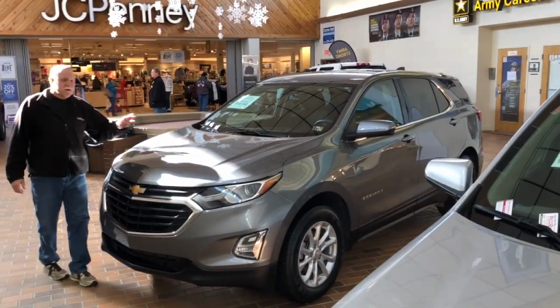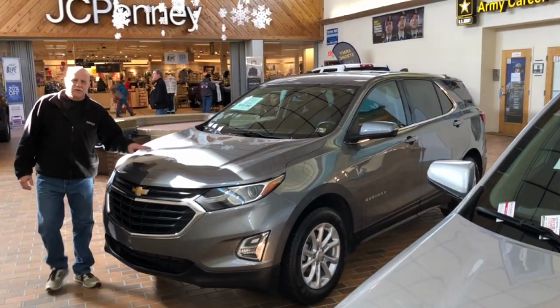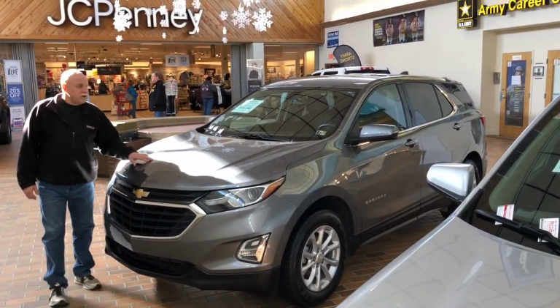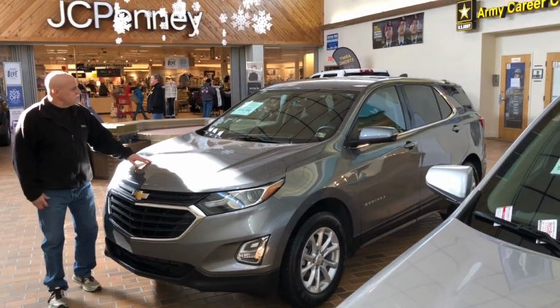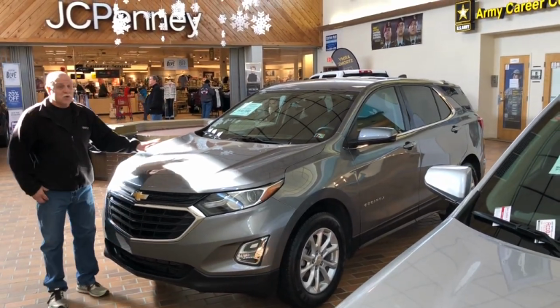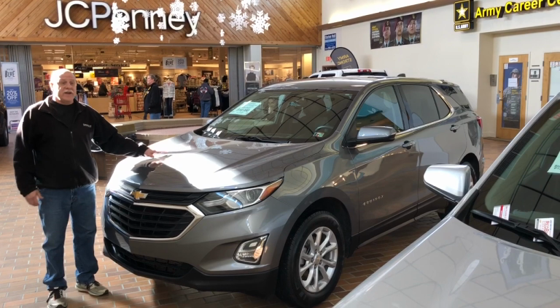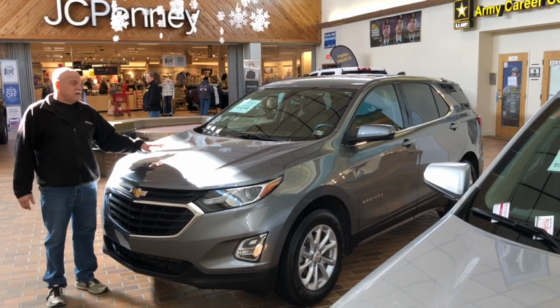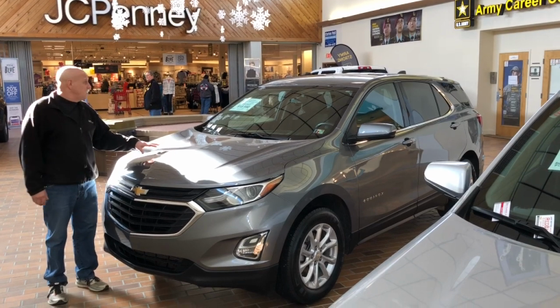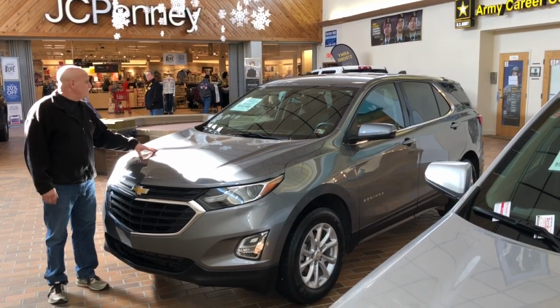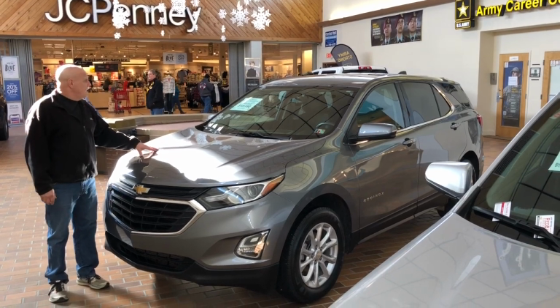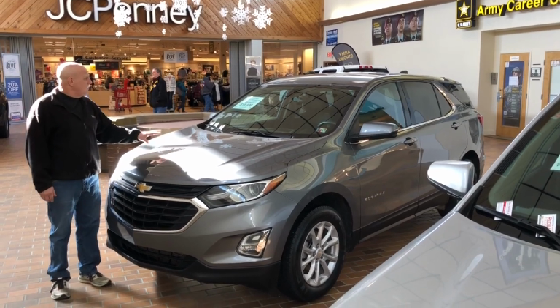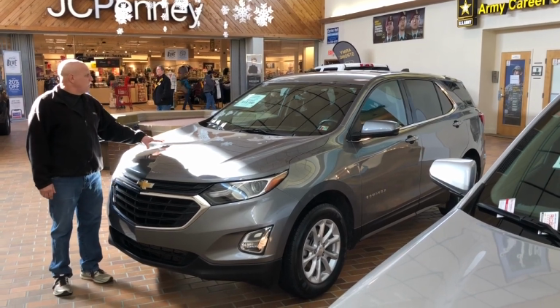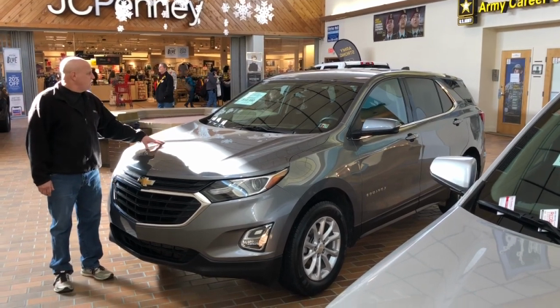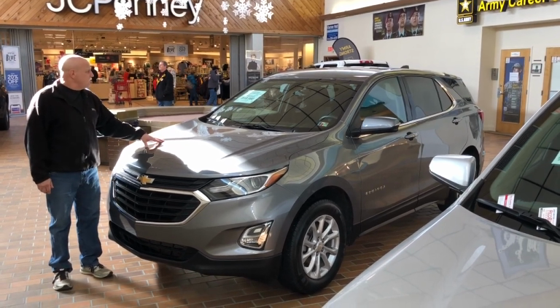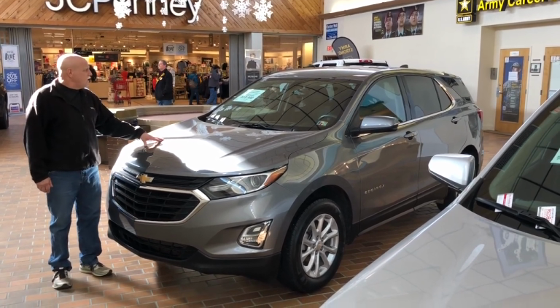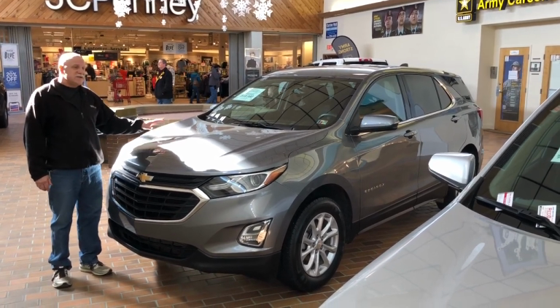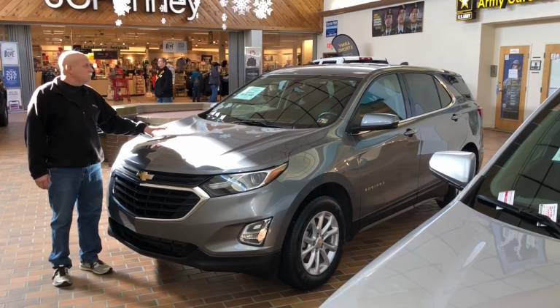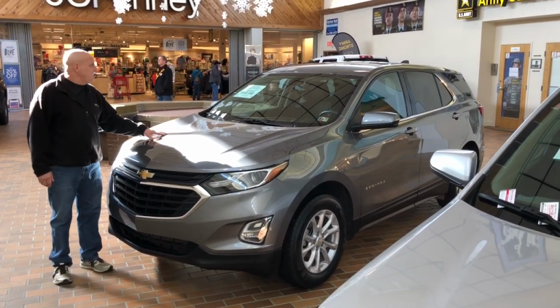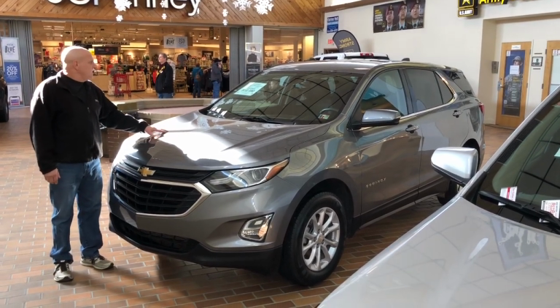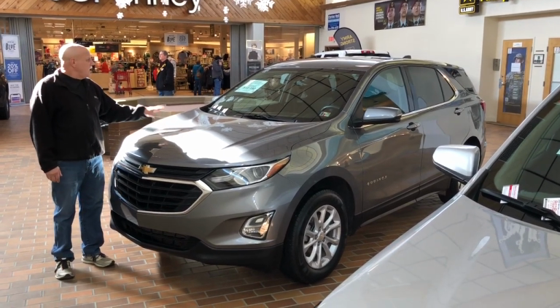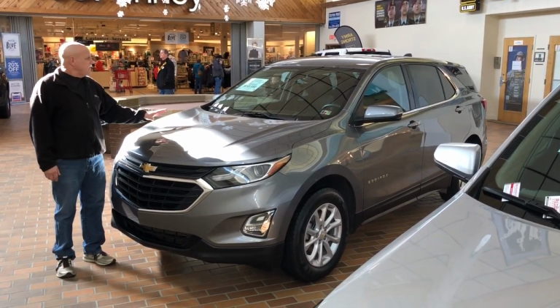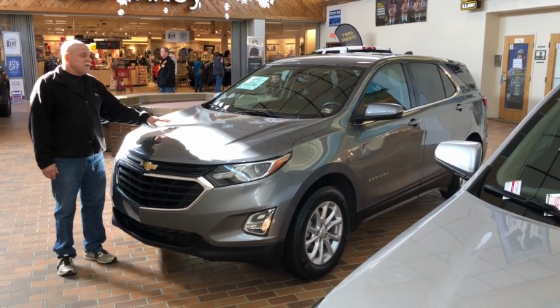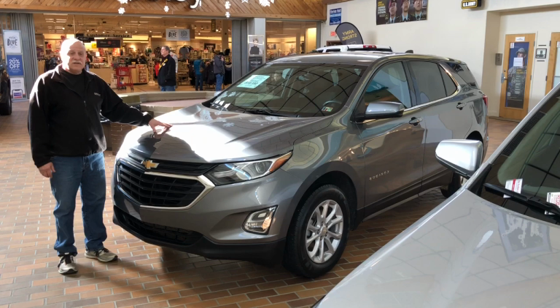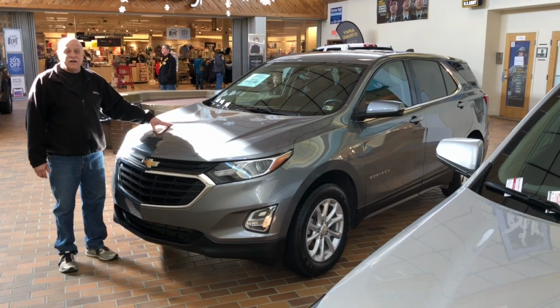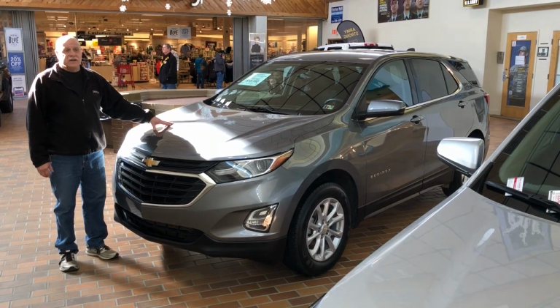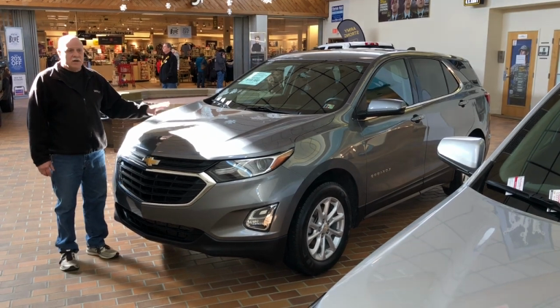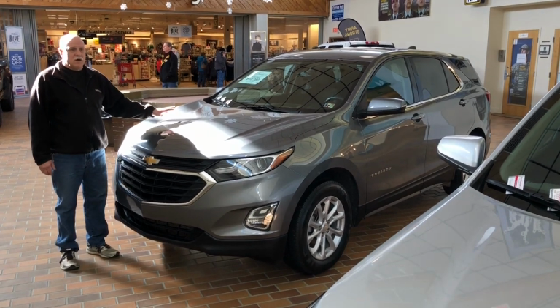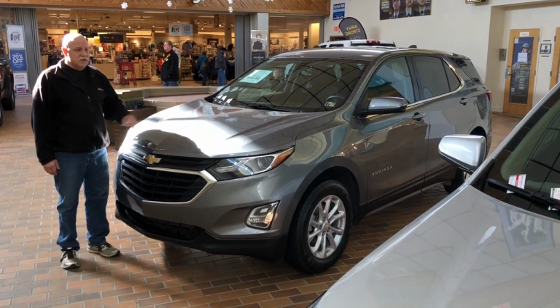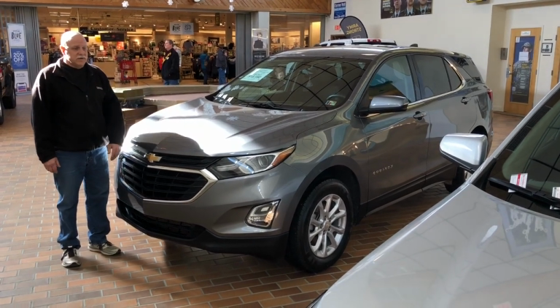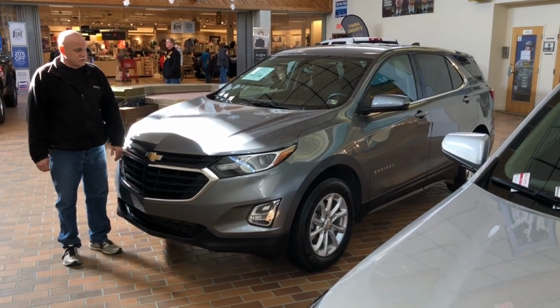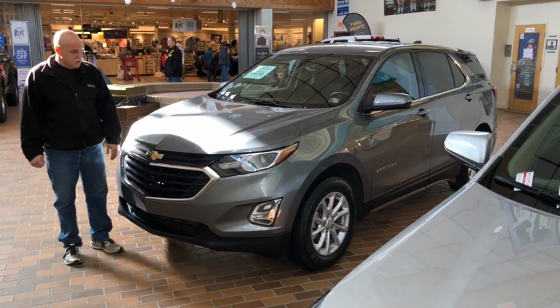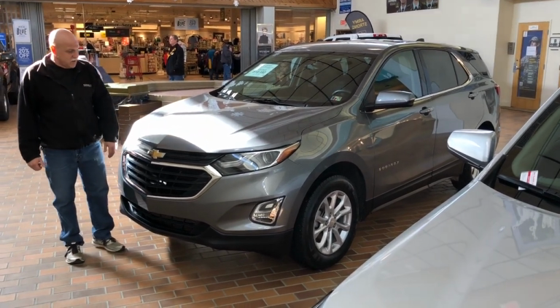Continuing on, this is another 2018 Equinox. Only 43,000 miles. It's an LT, $18,990. Awesome deal on this one.